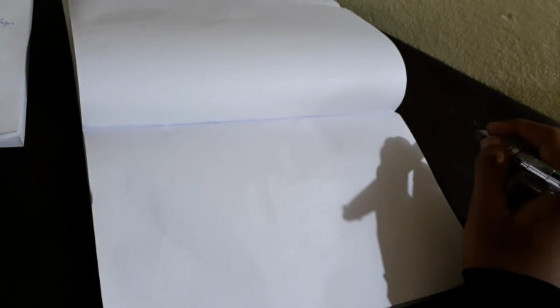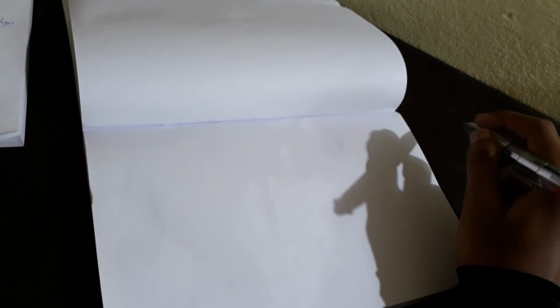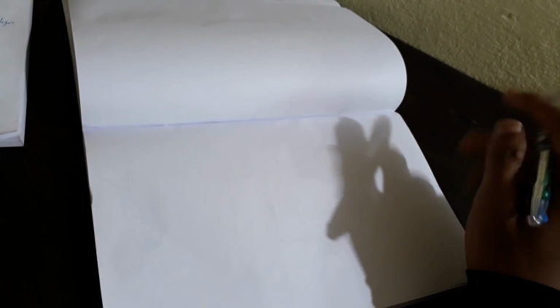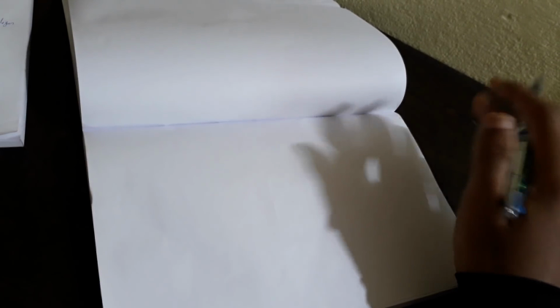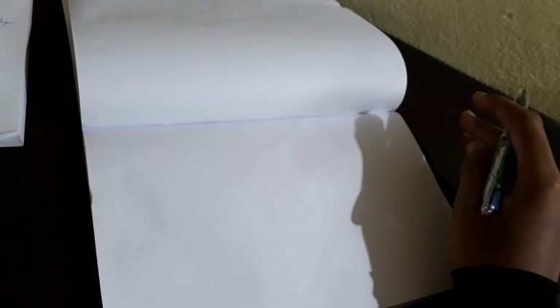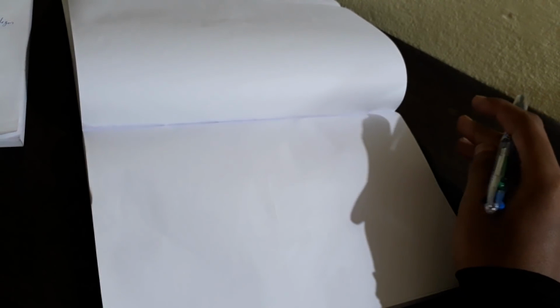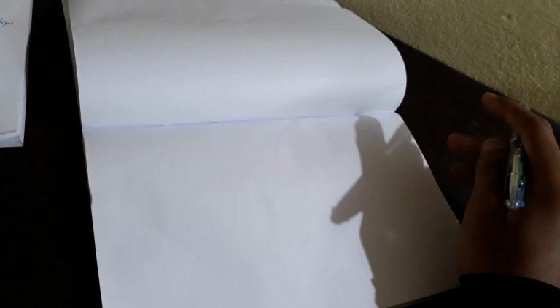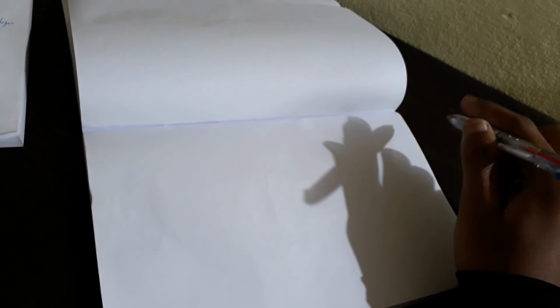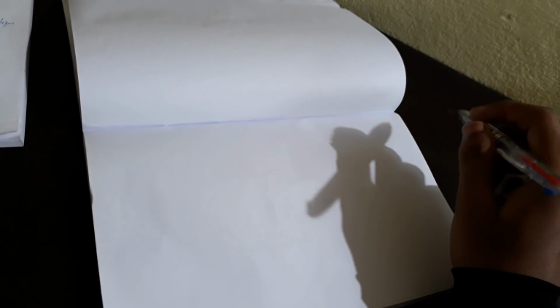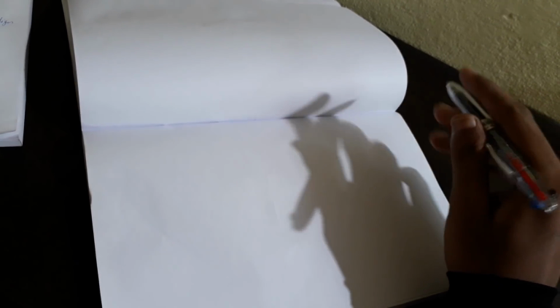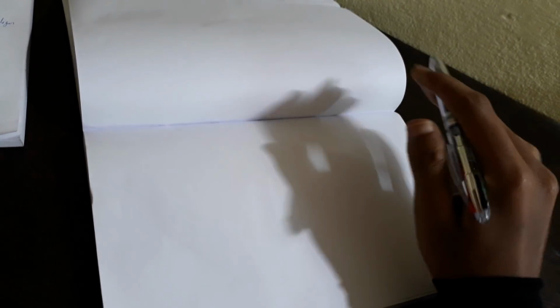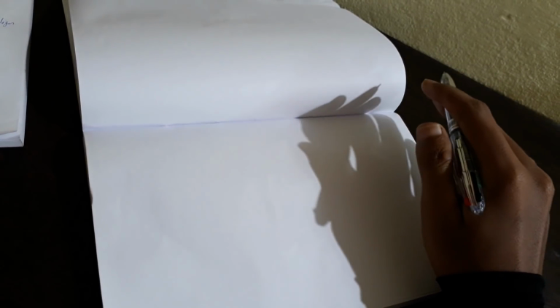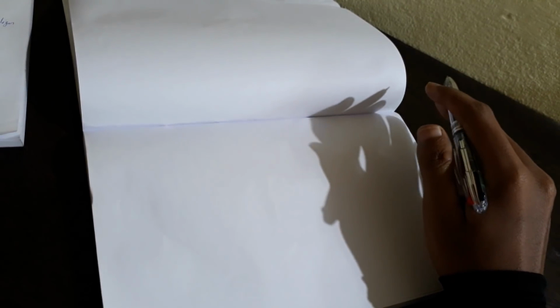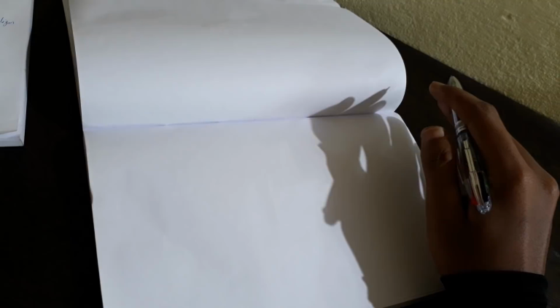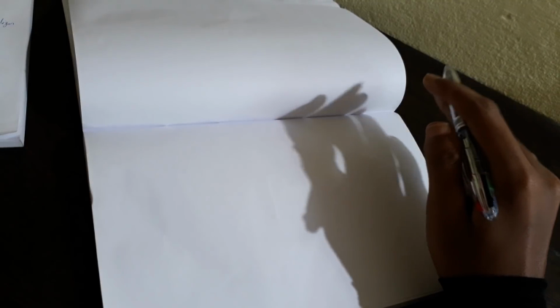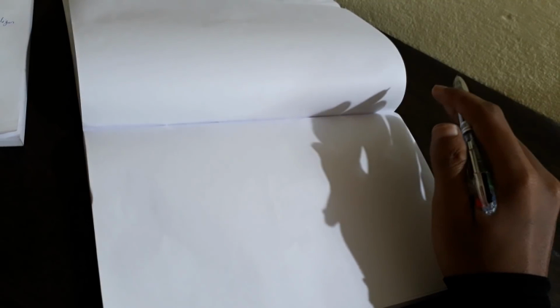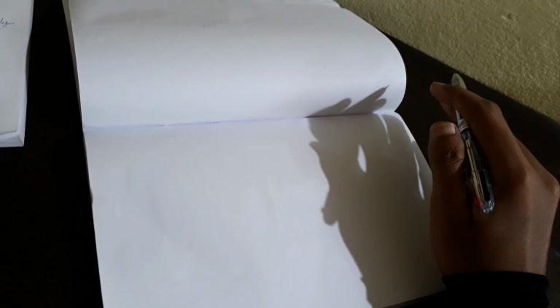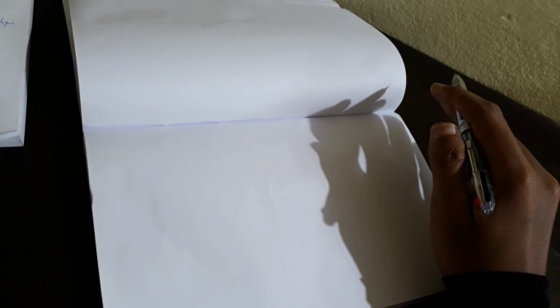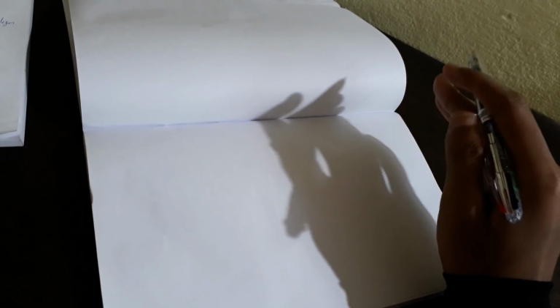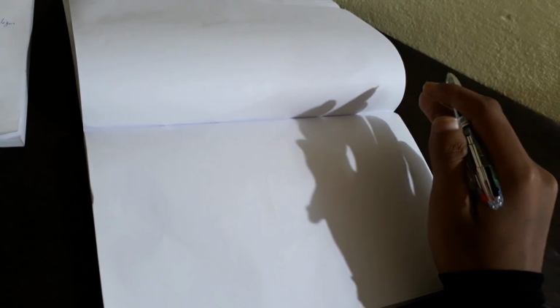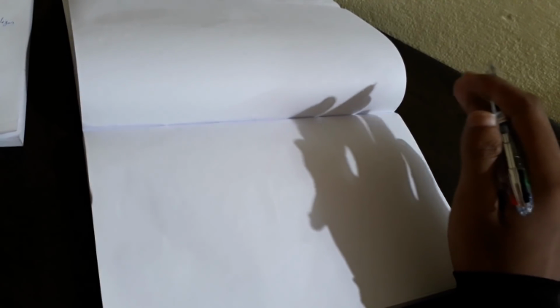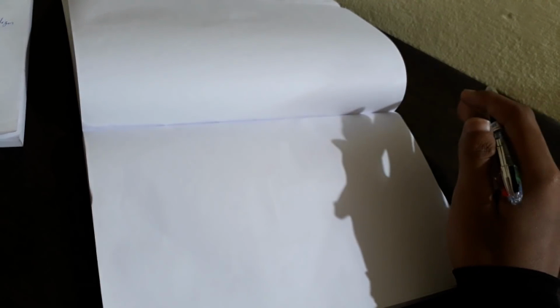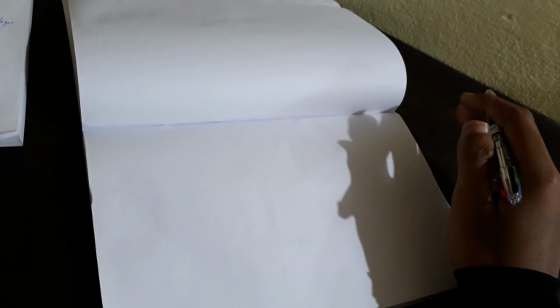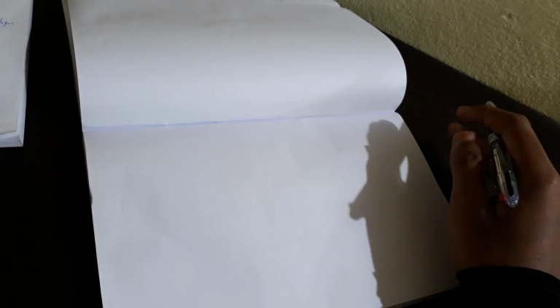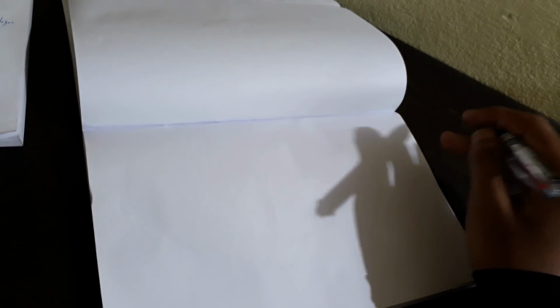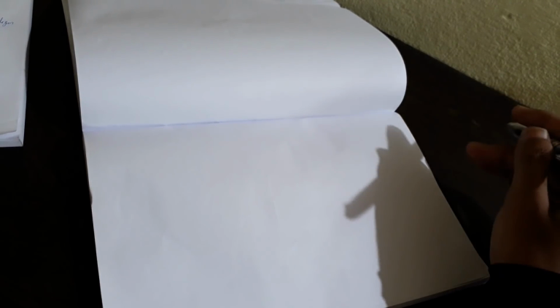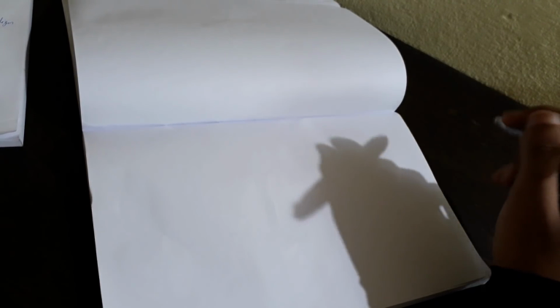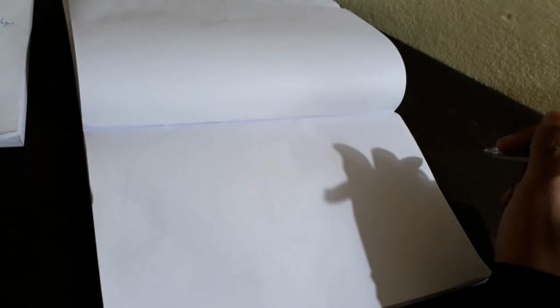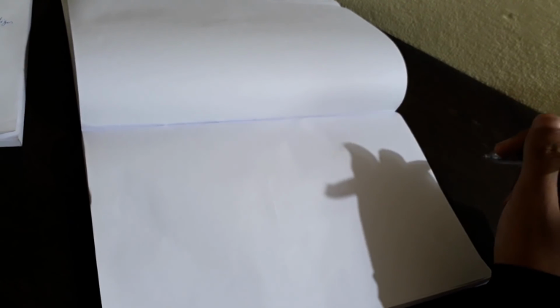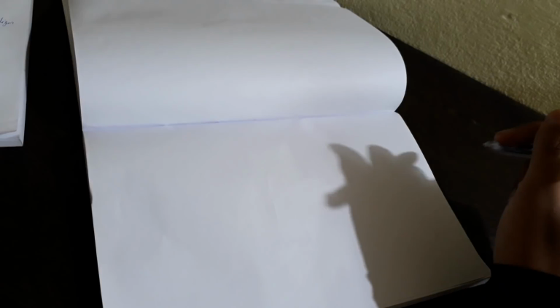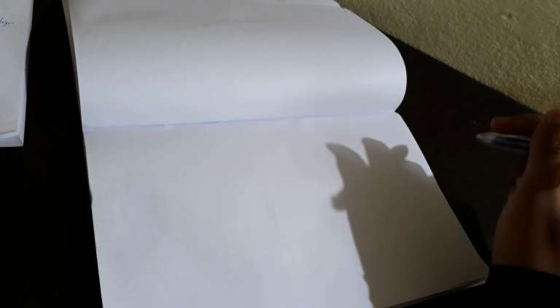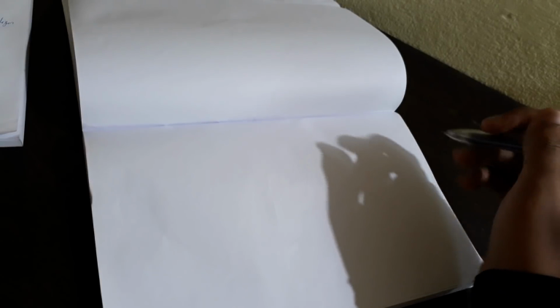Hey guys, welcome to my channel. In this video I am going to teach you the basic electrical connection — series and parallel connection of bulbs — and how to operate a single bulb using a single switch.